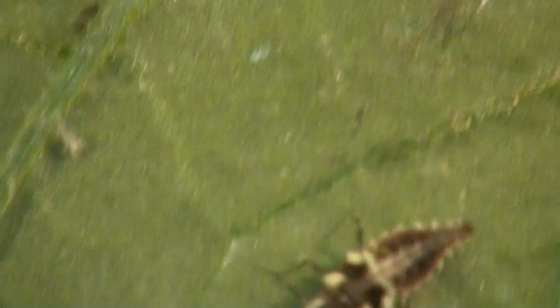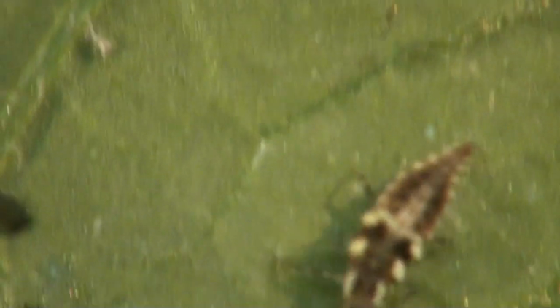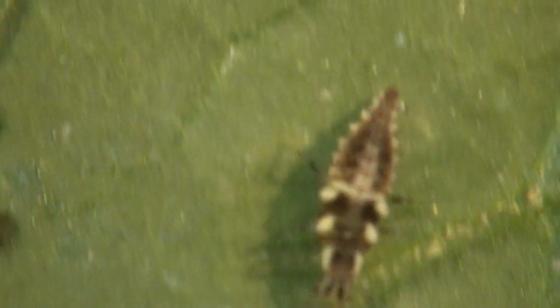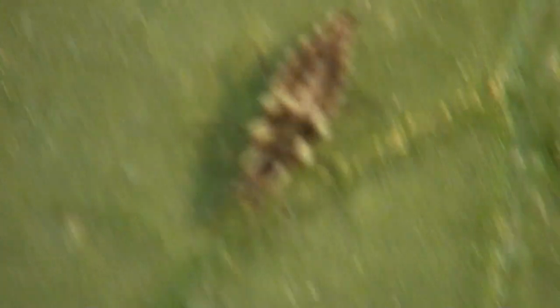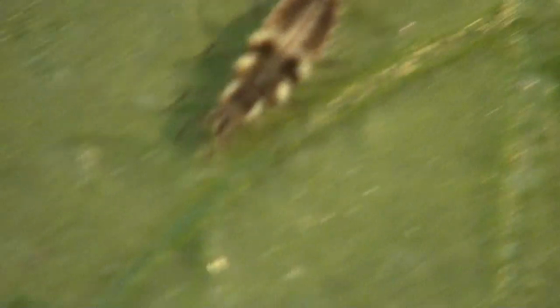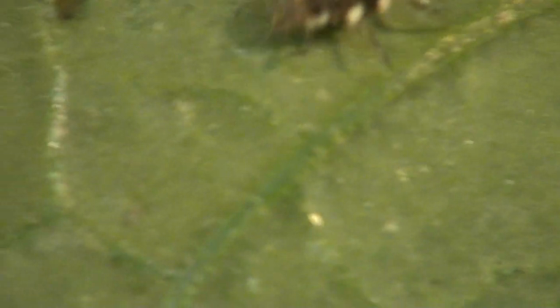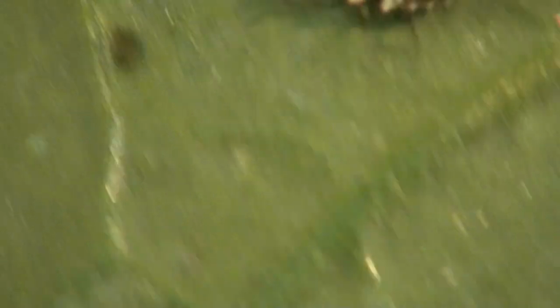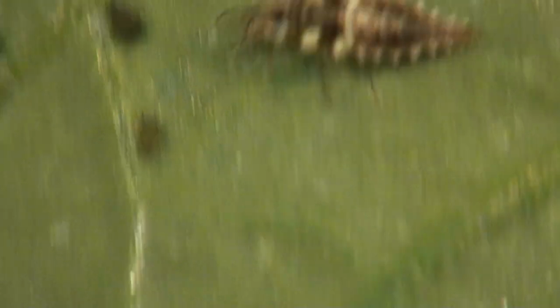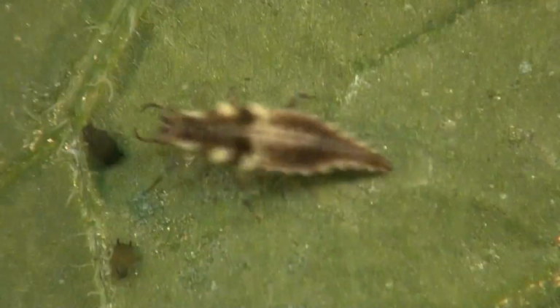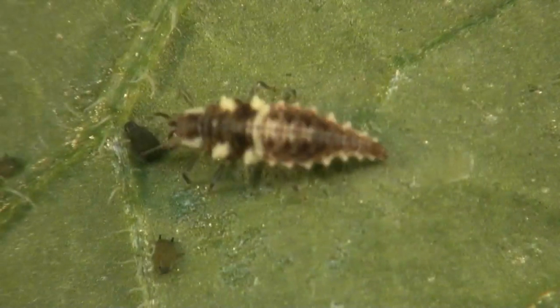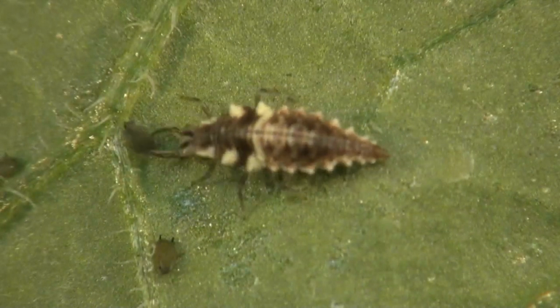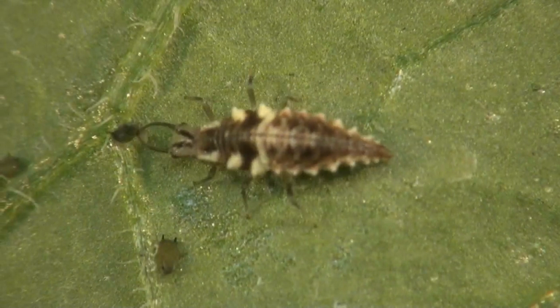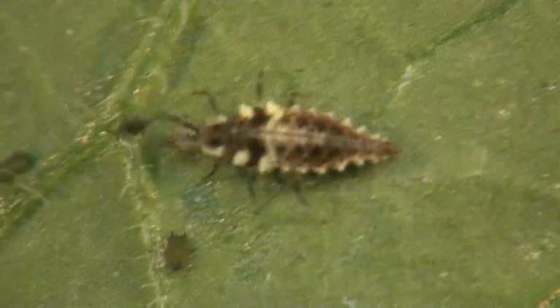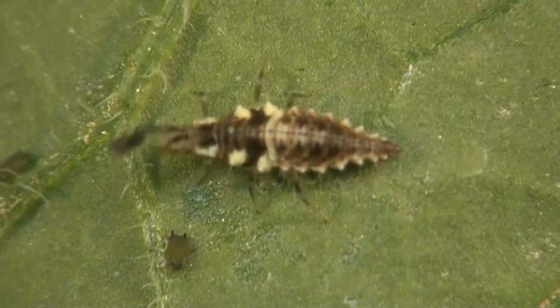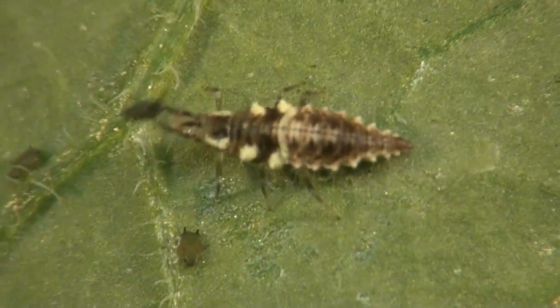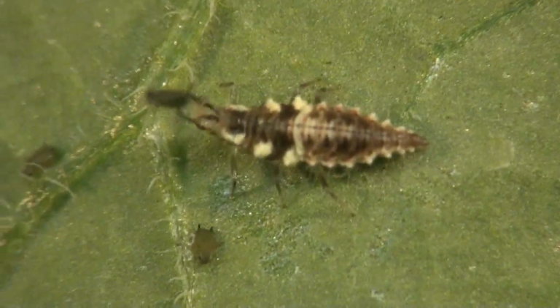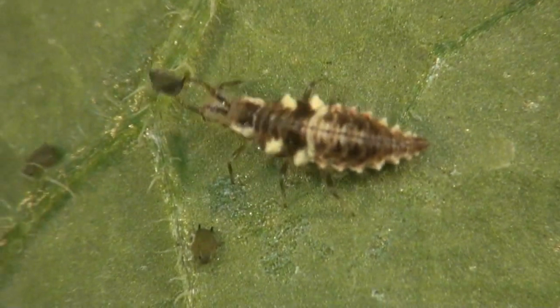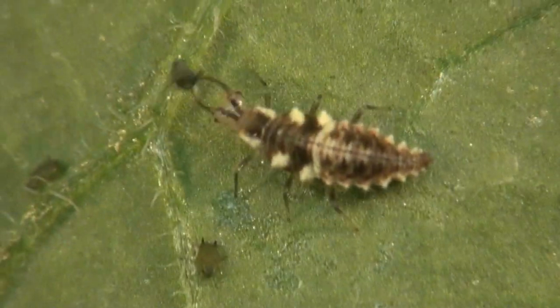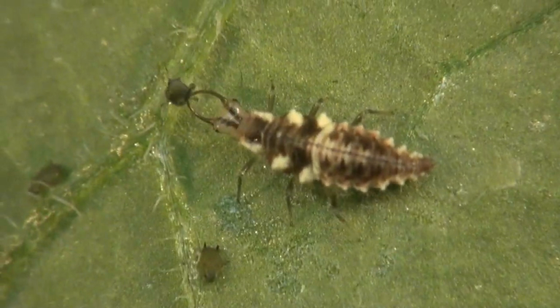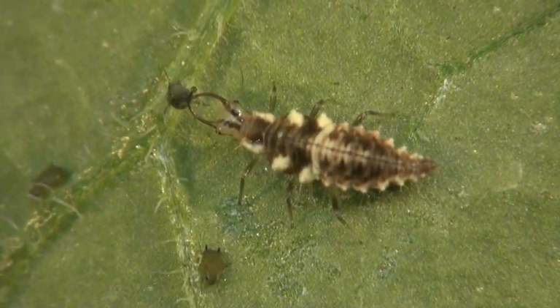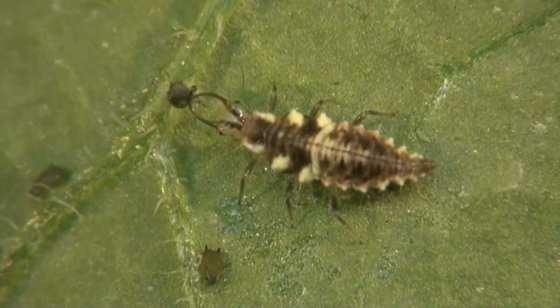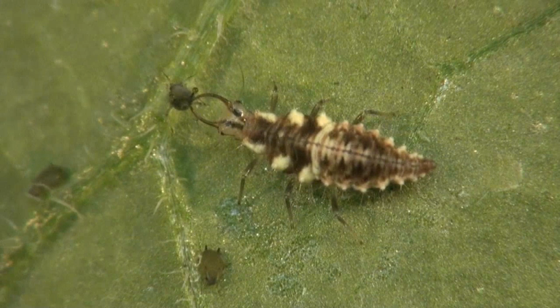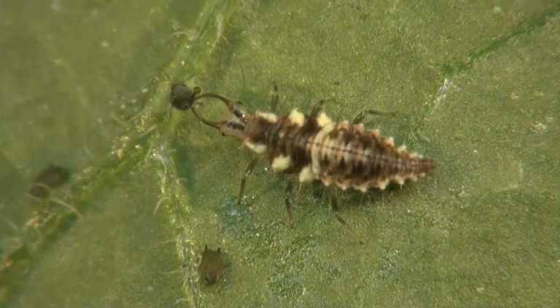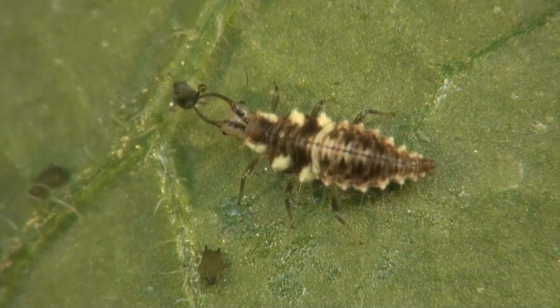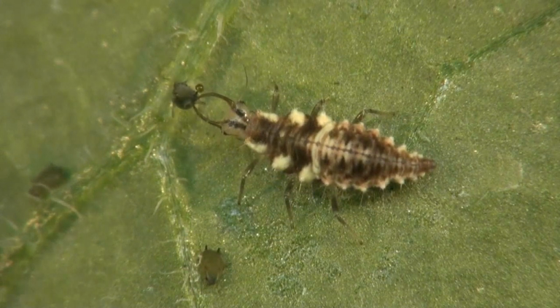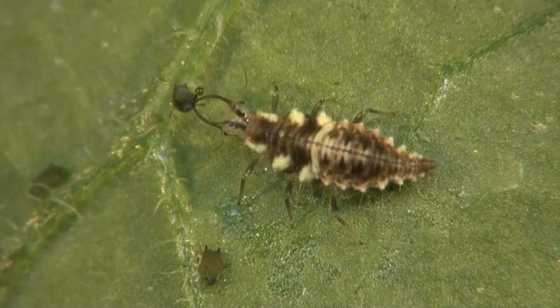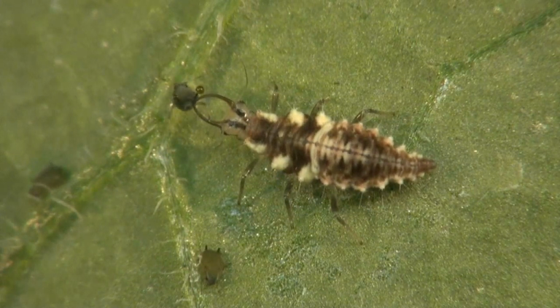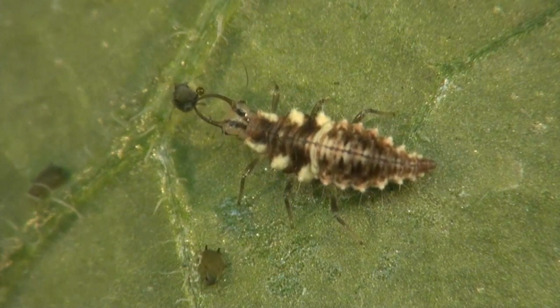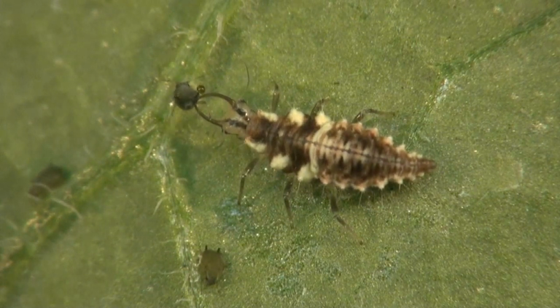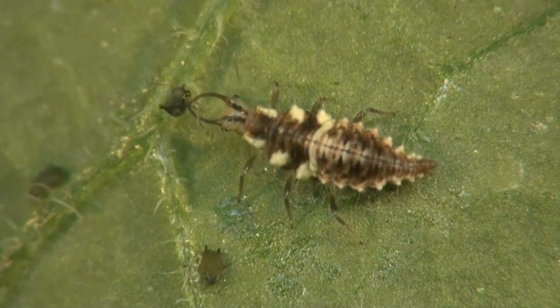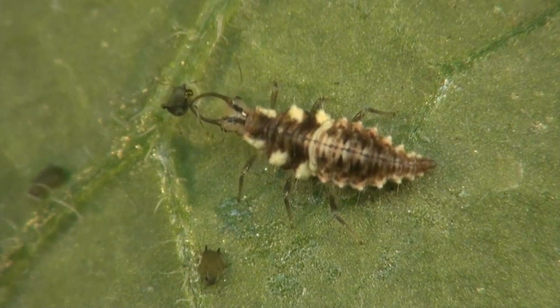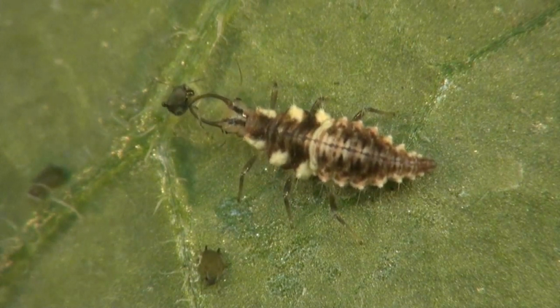And after the aphid lion's done with that aphid, it's off to find another and another and another. Because that's how aphid lions roll.